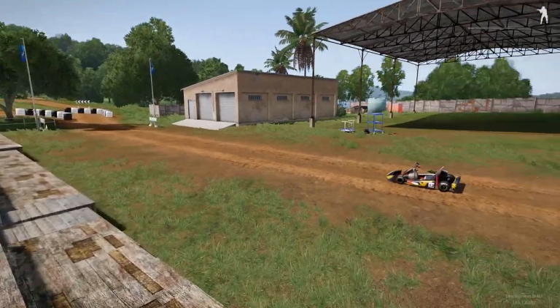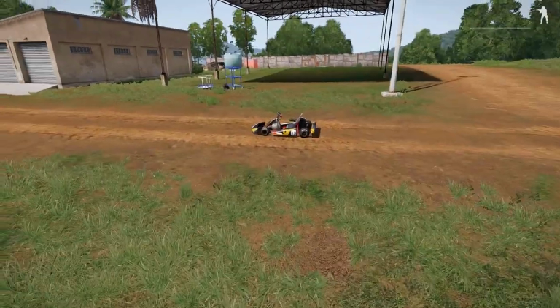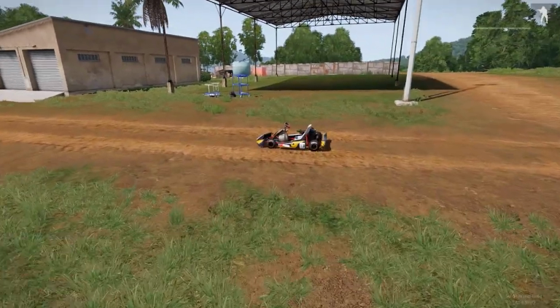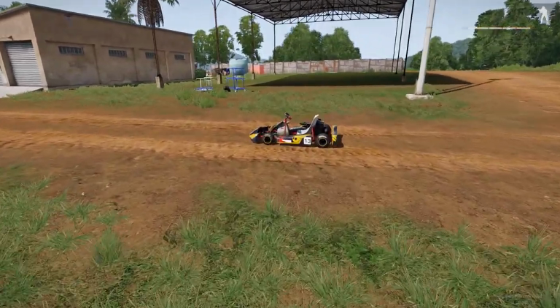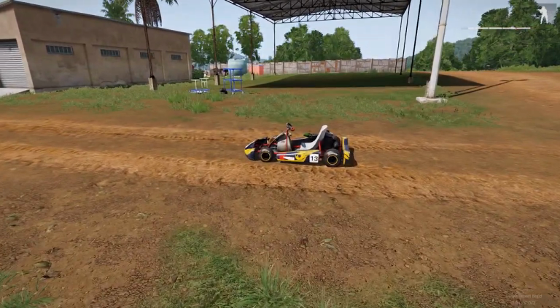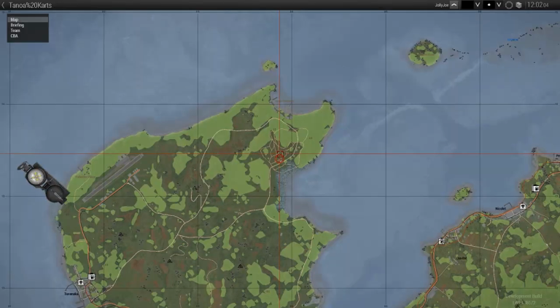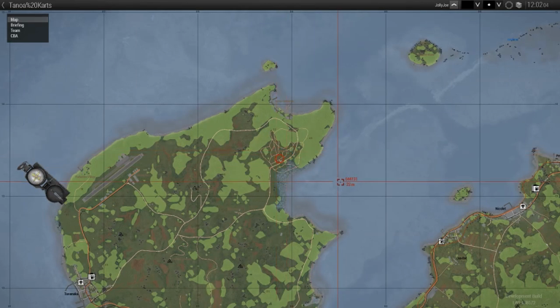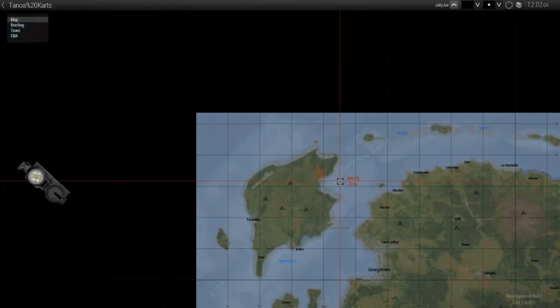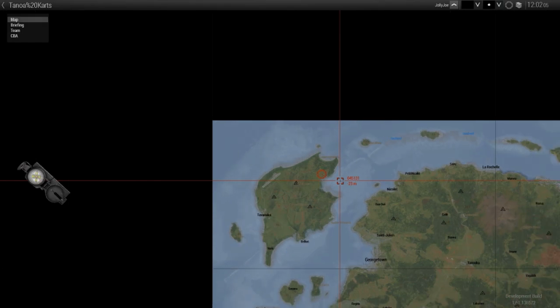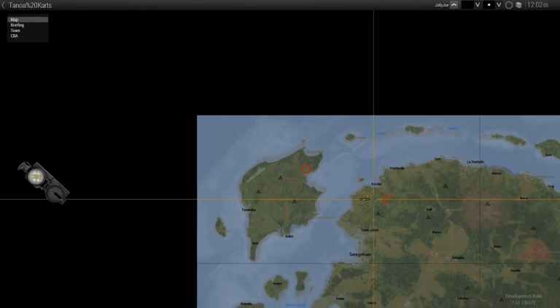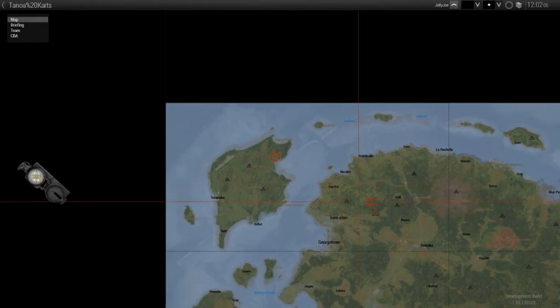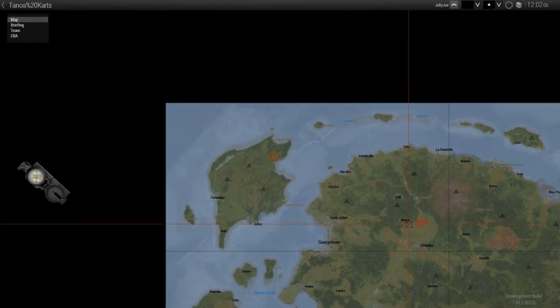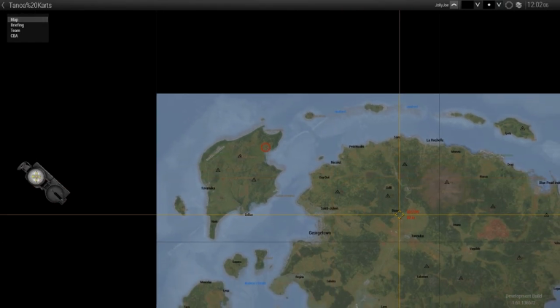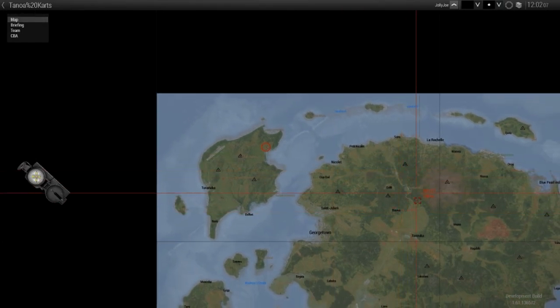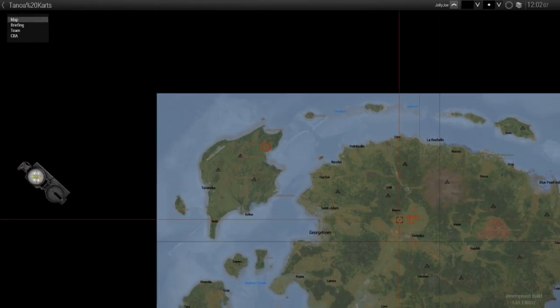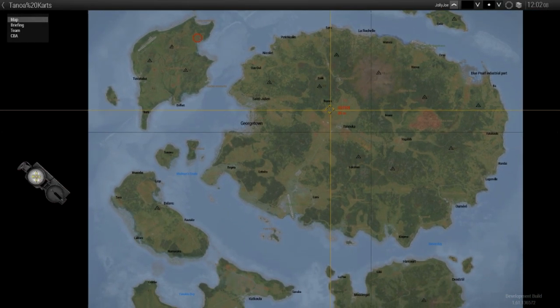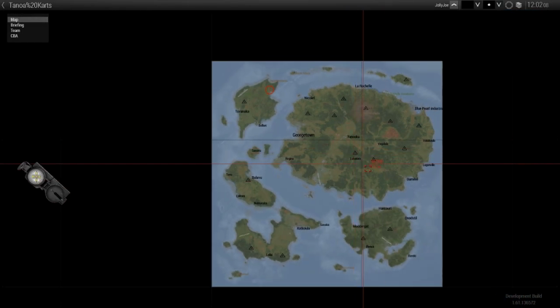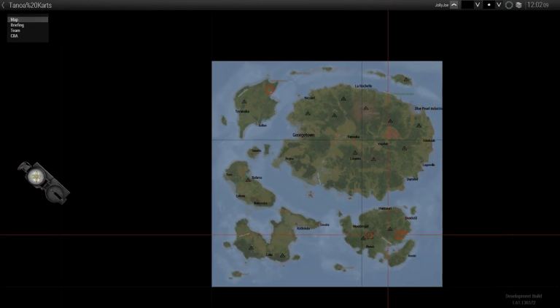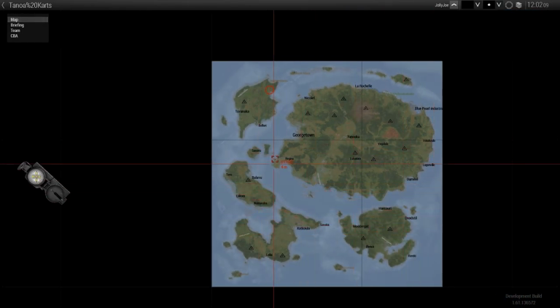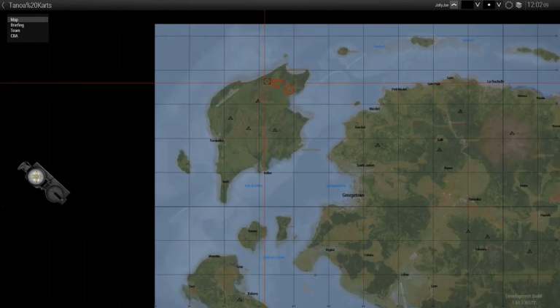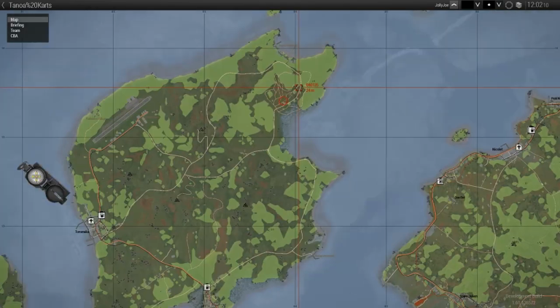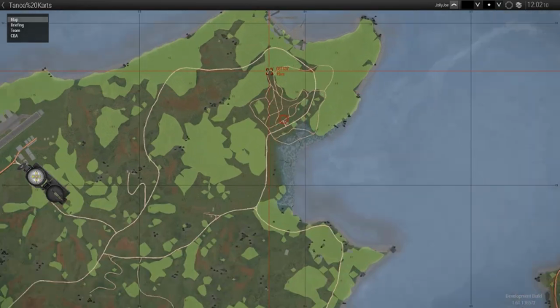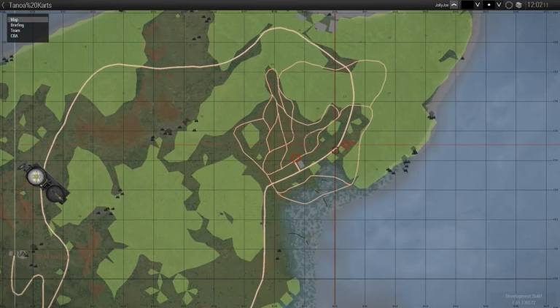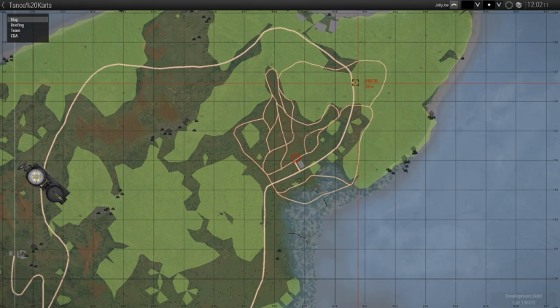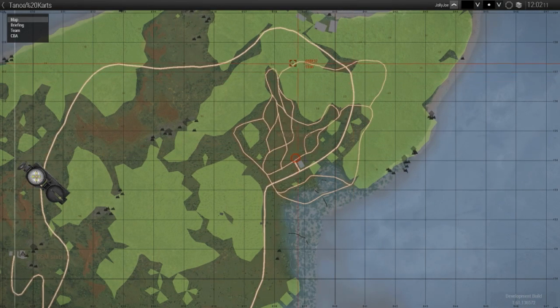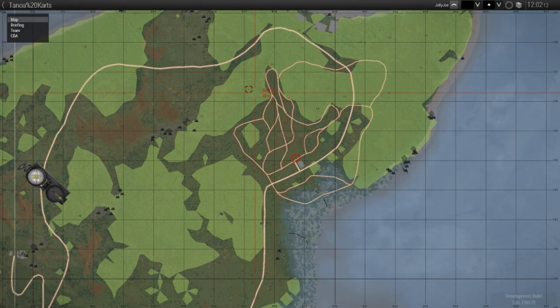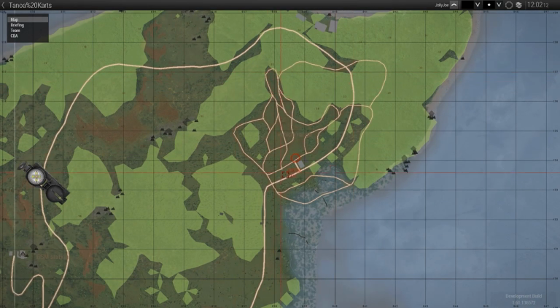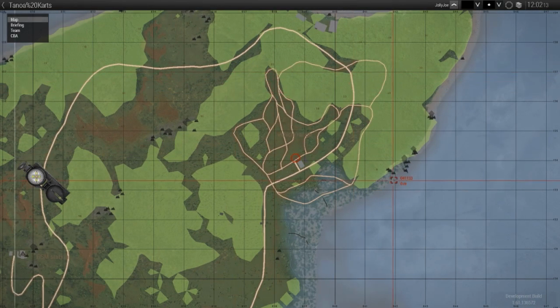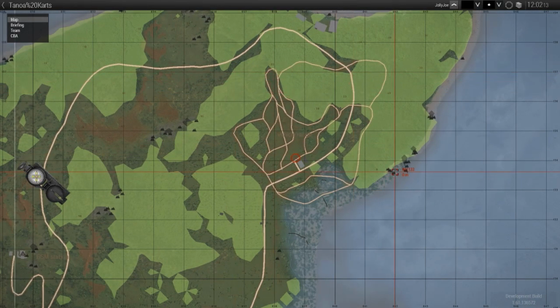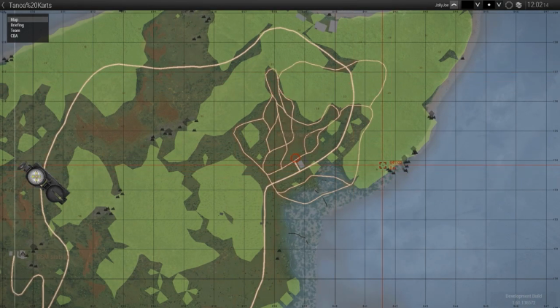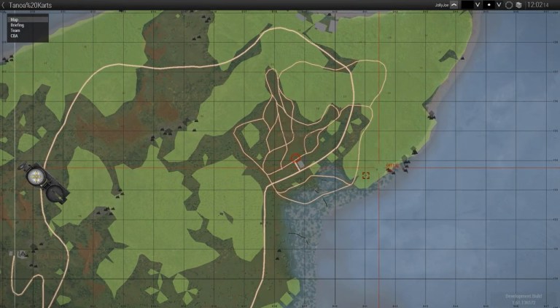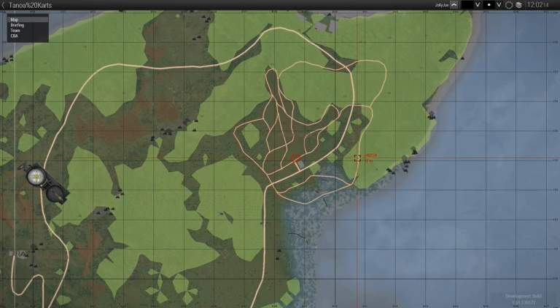The other thing I saw was go-karting. On the northwest side of the map — this is Tanoa — you can see on the northwest side there's this big go-kart track, or a racetrack.